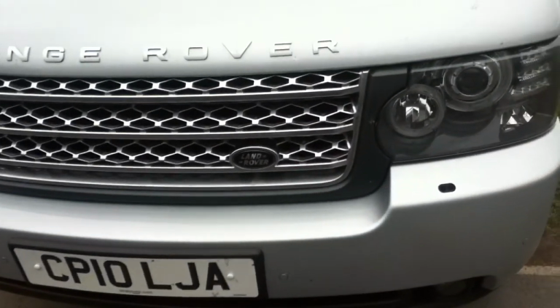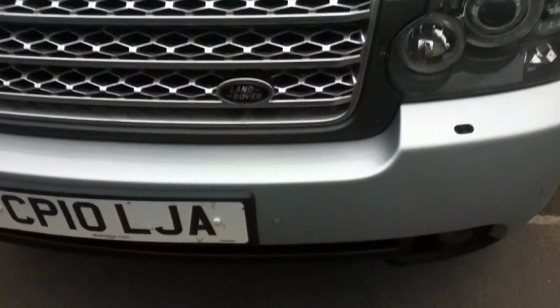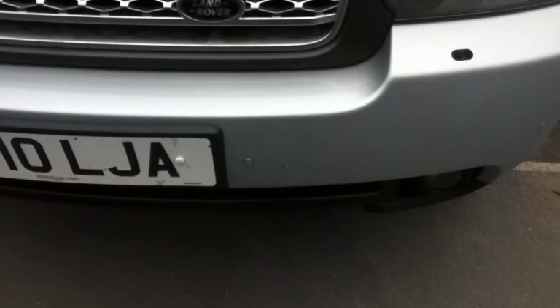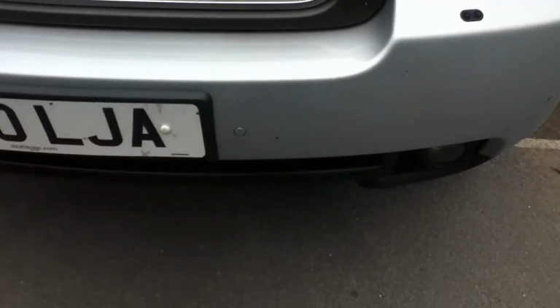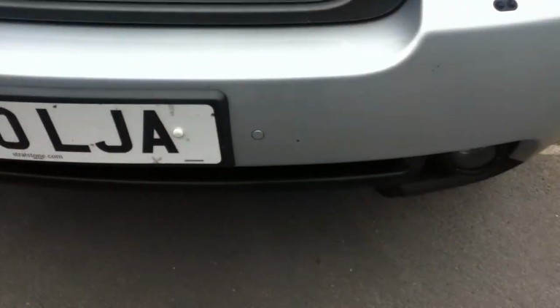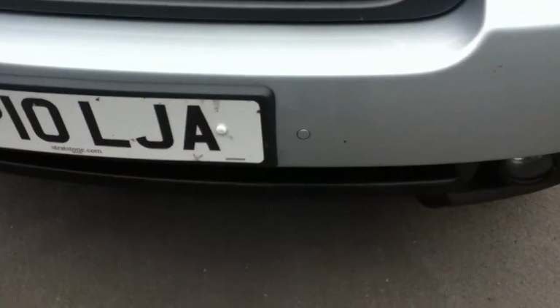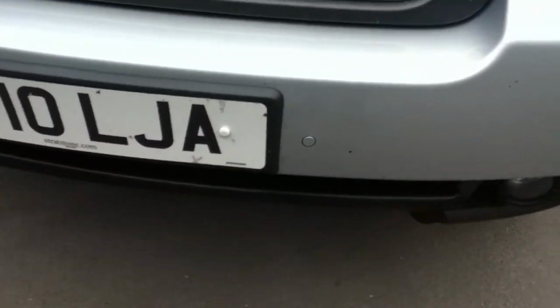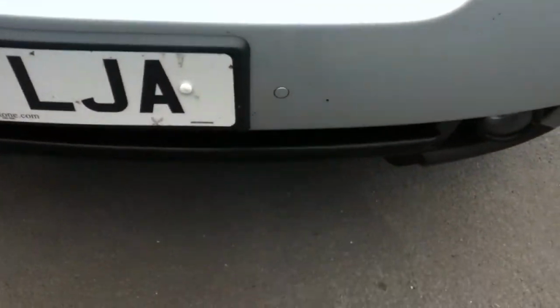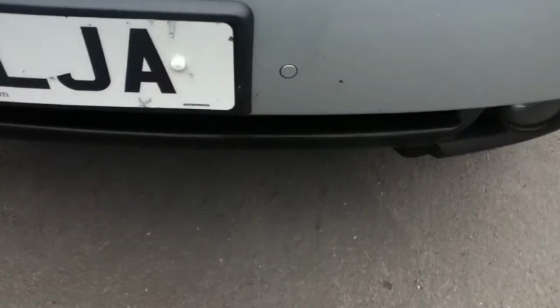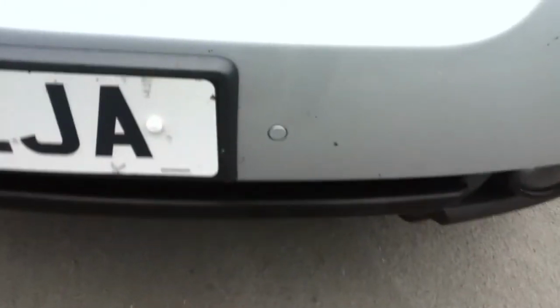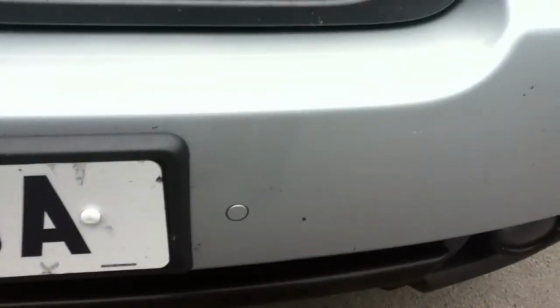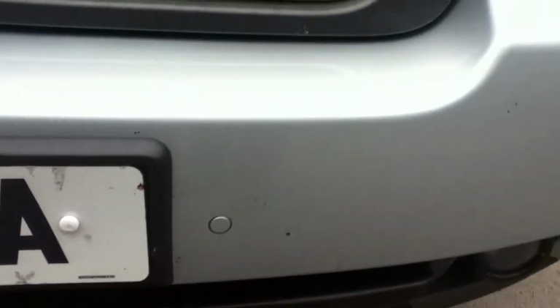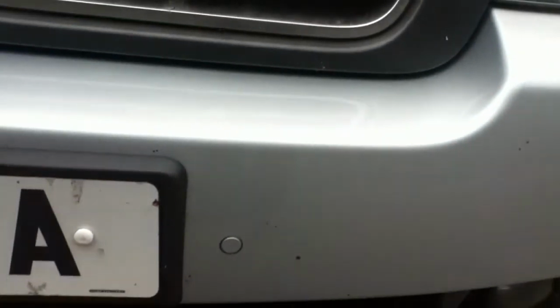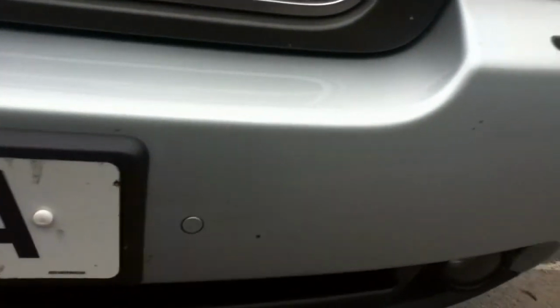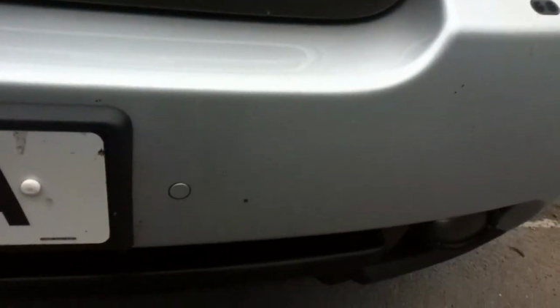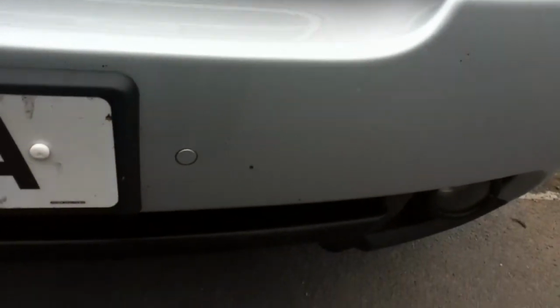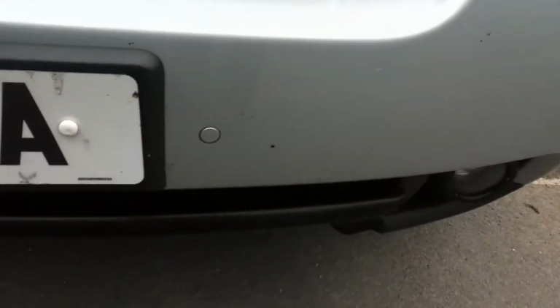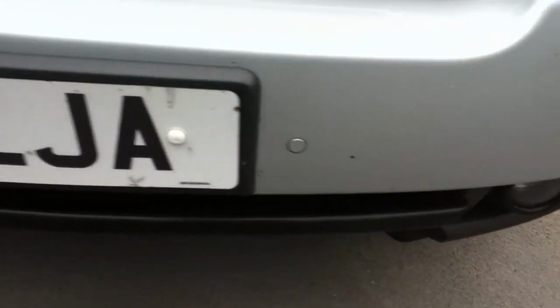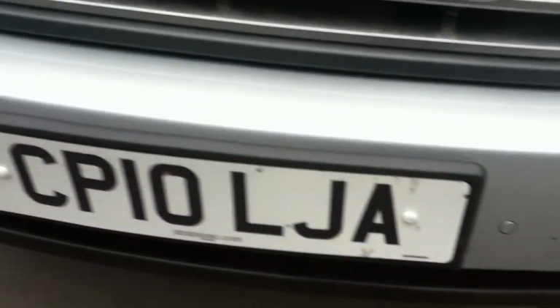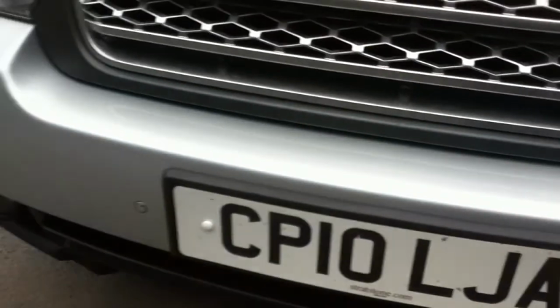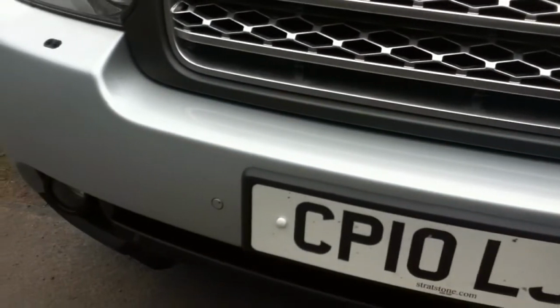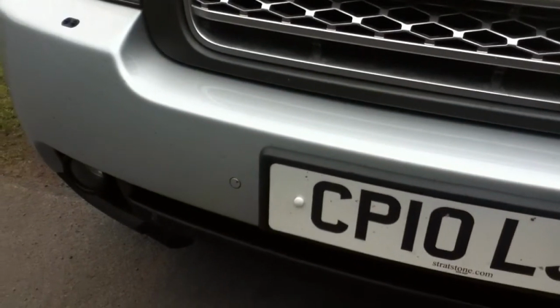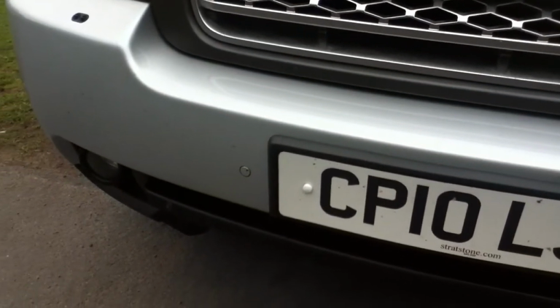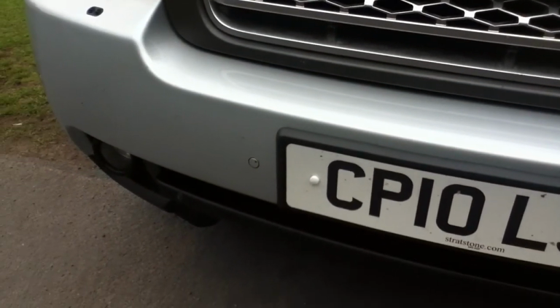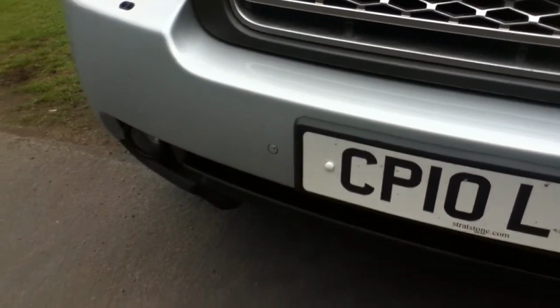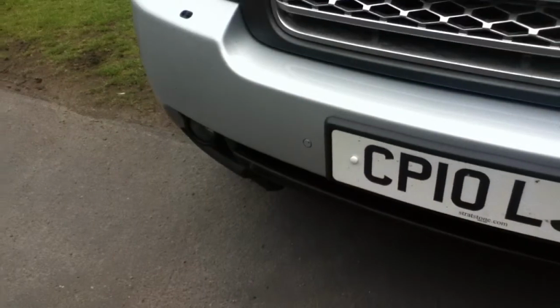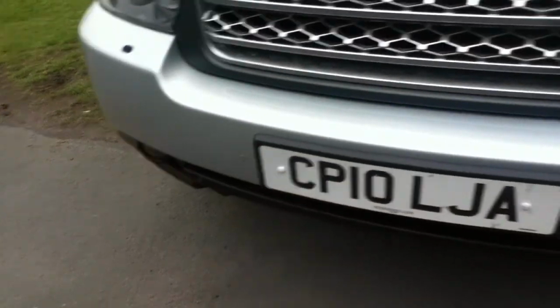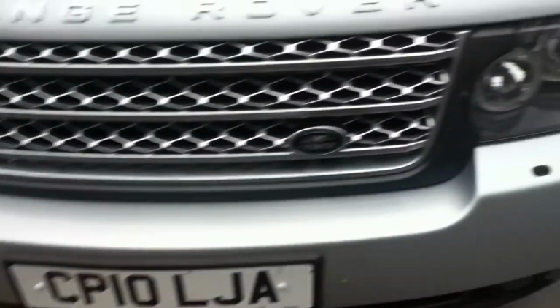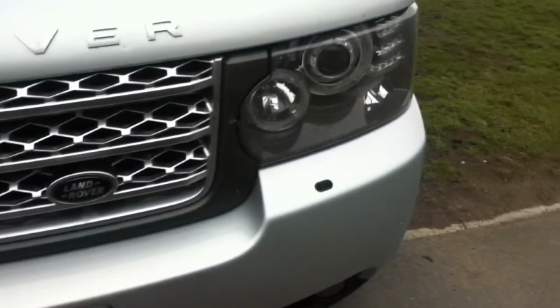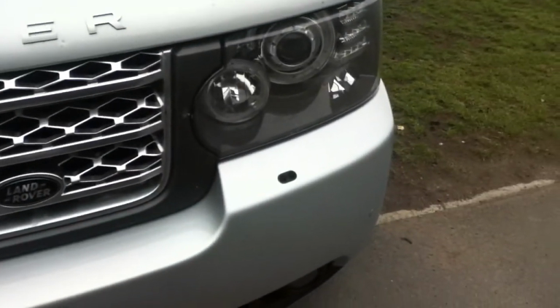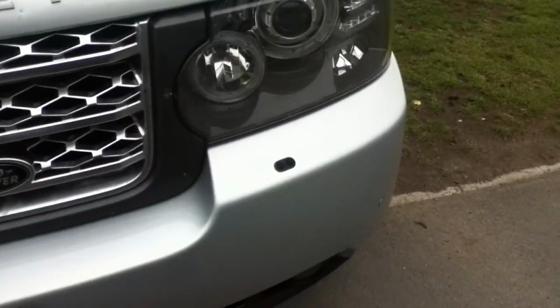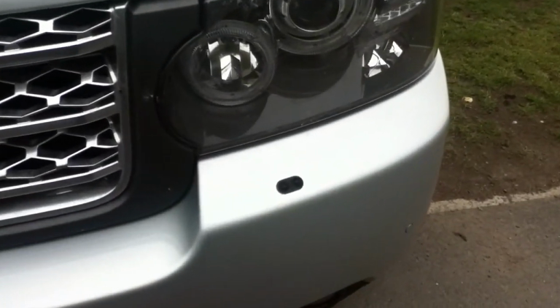Starting off, we have front parking sensors. I'll also show you the front headlamp washers.